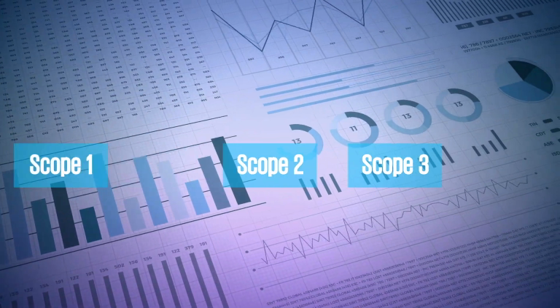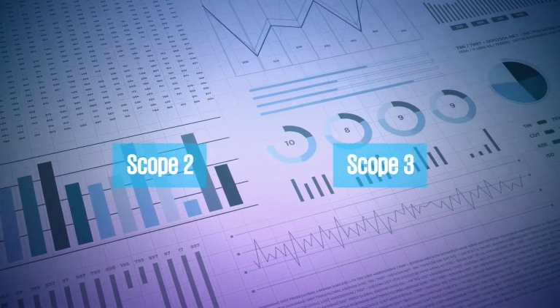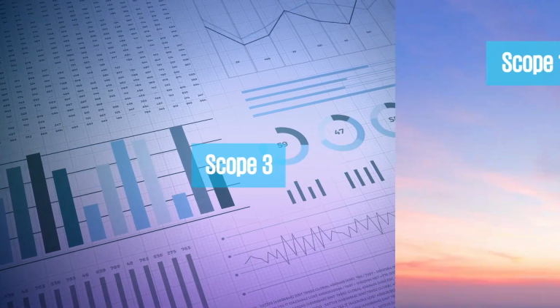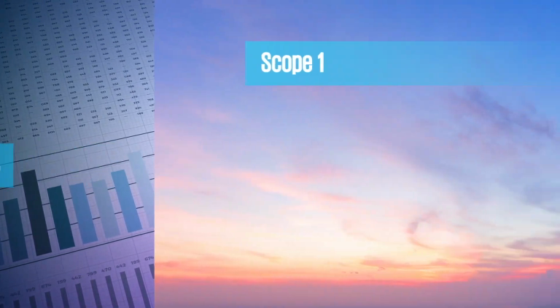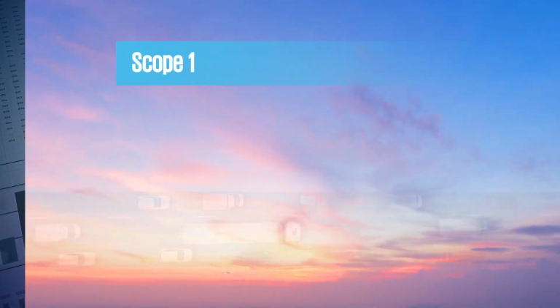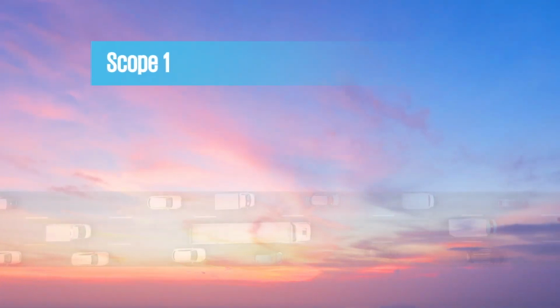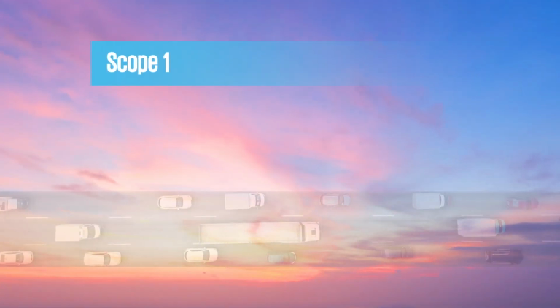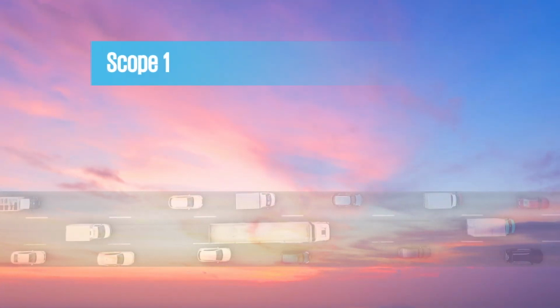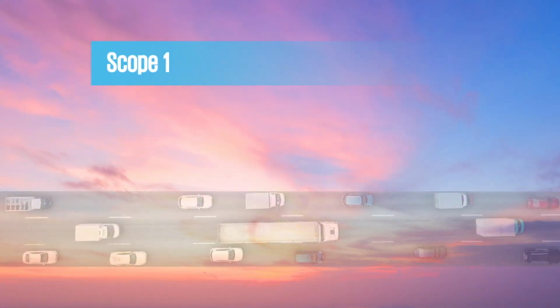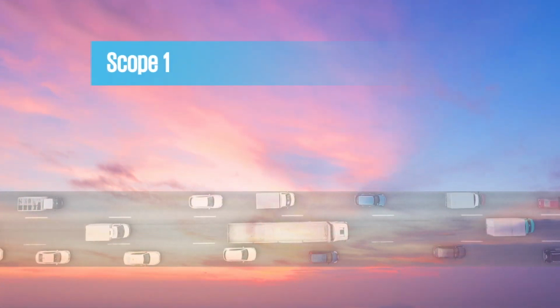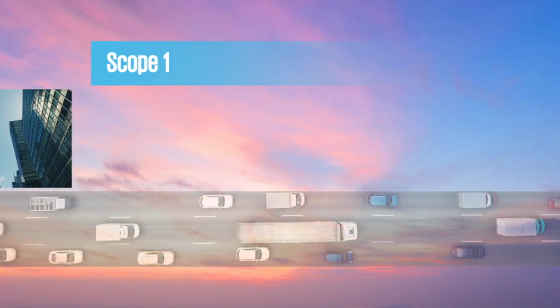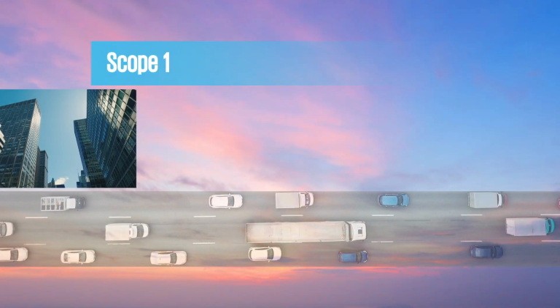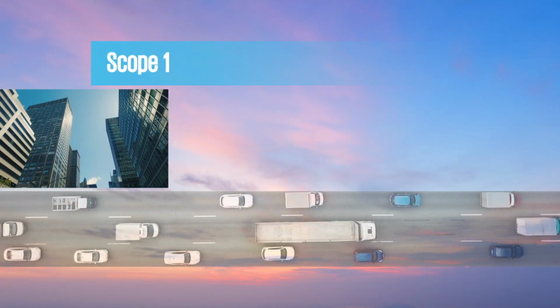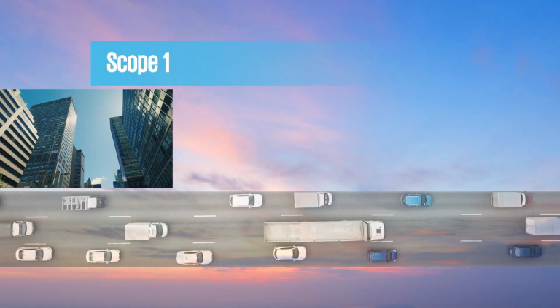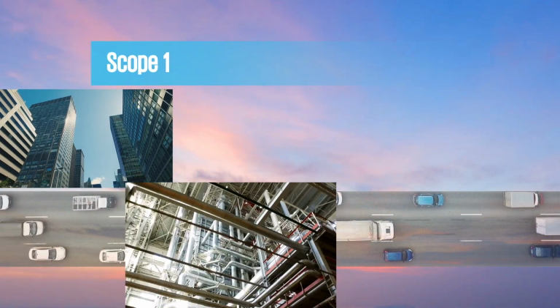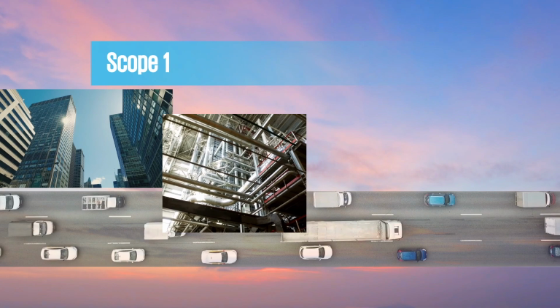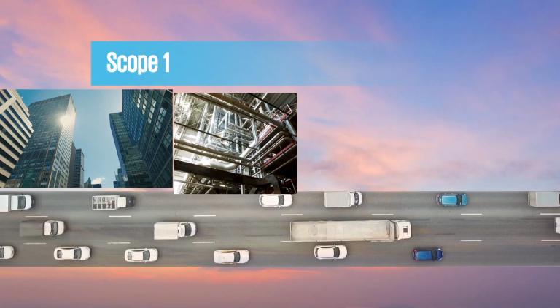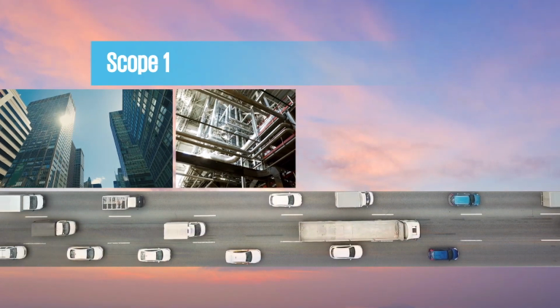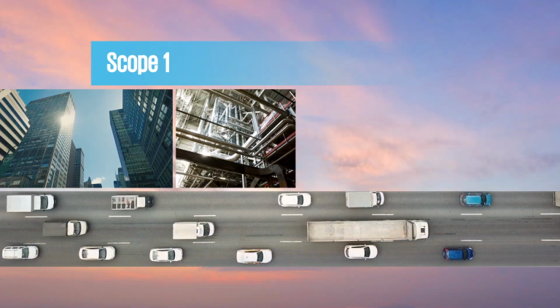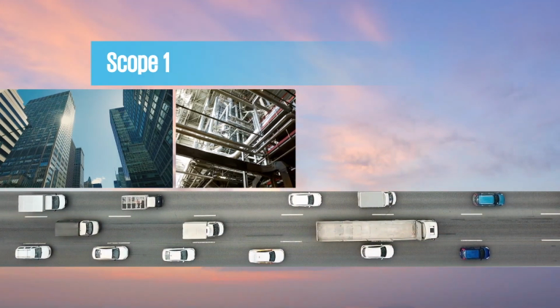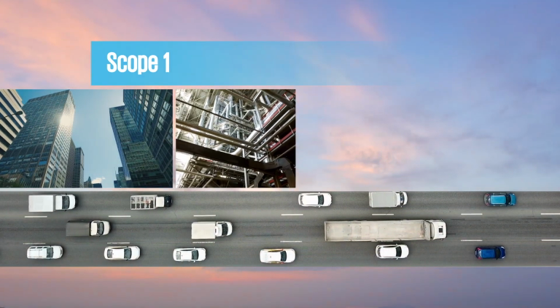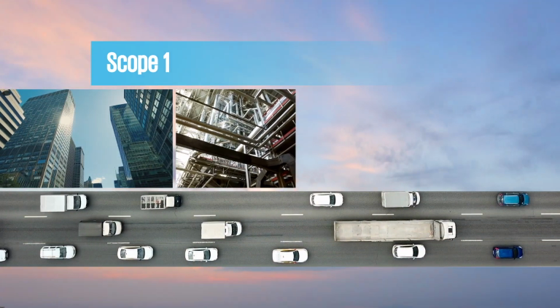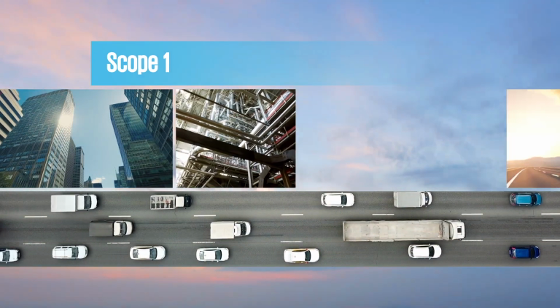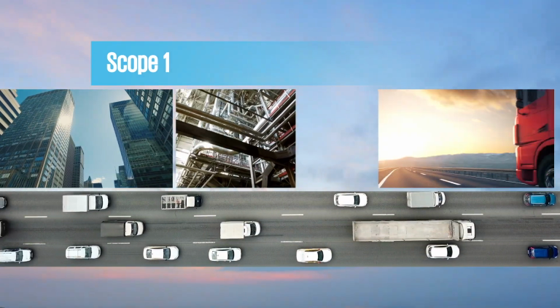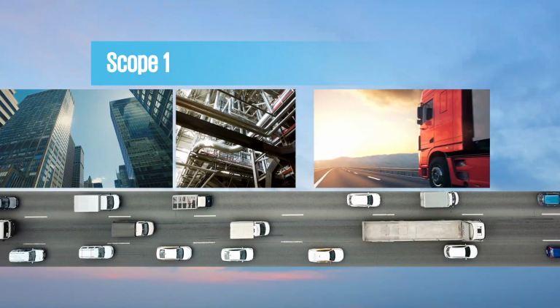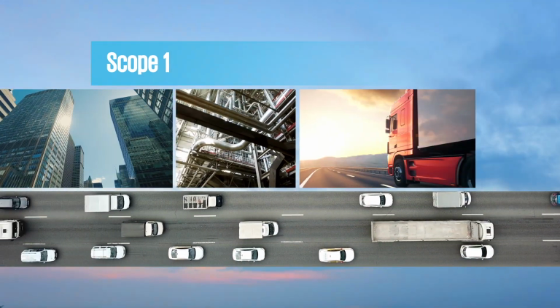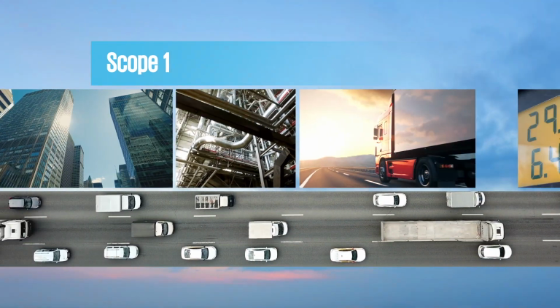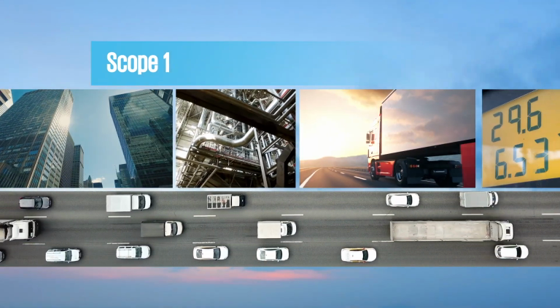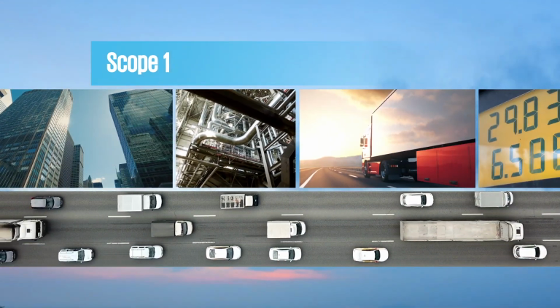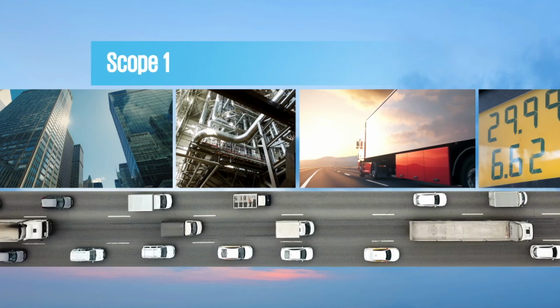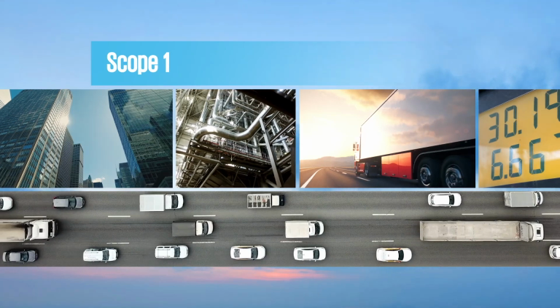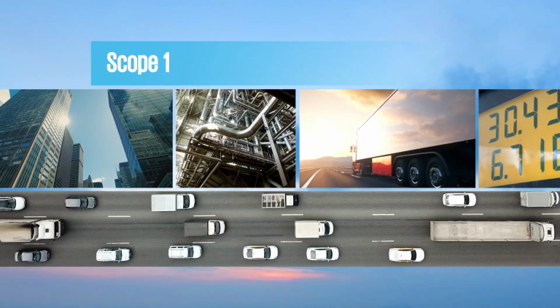Scope 1 emissions consist of GHGs an organization creates directly from activities like running boilers in the office buildings and facilities they own and burning gas and diesel fuel from their fleet of vehicles.